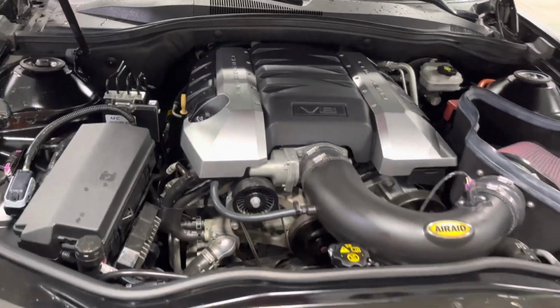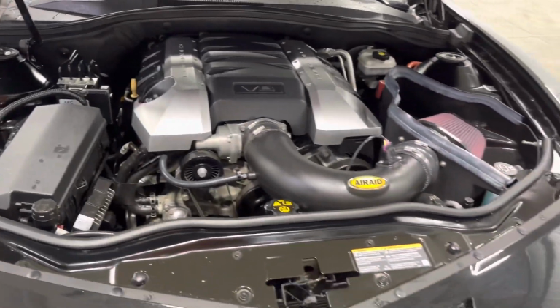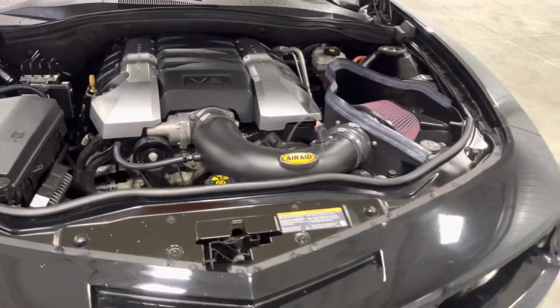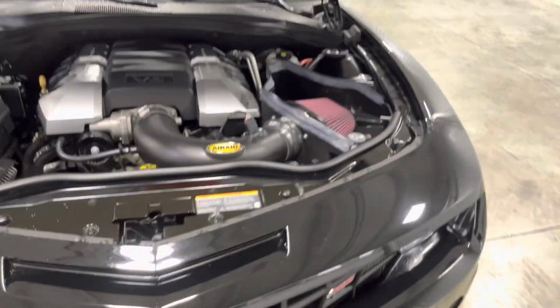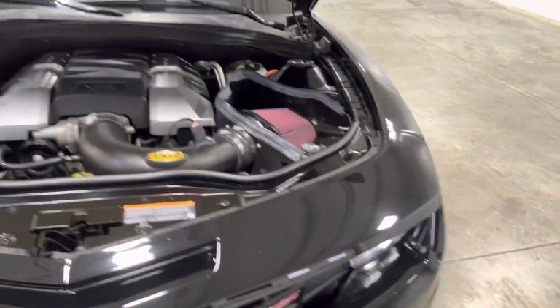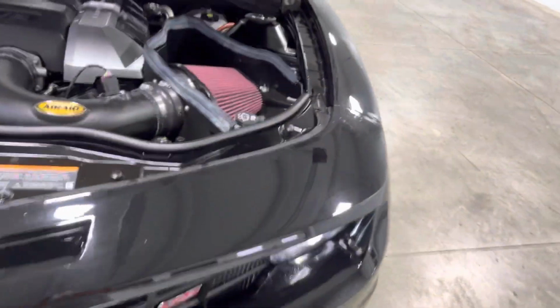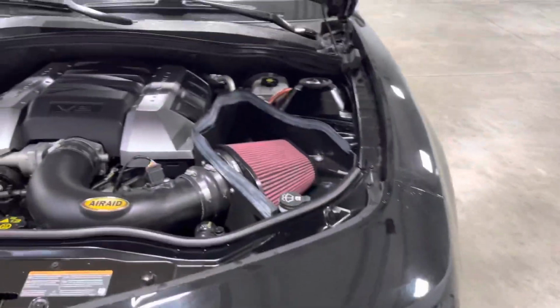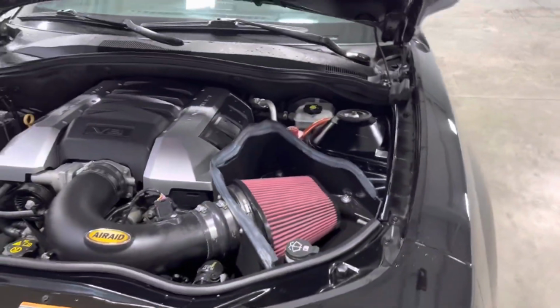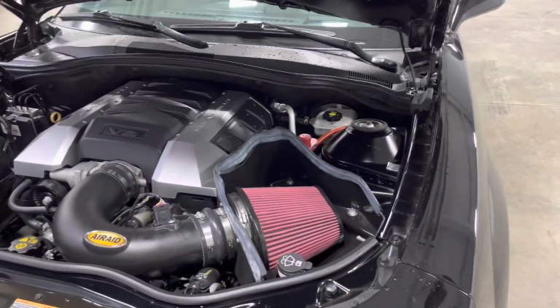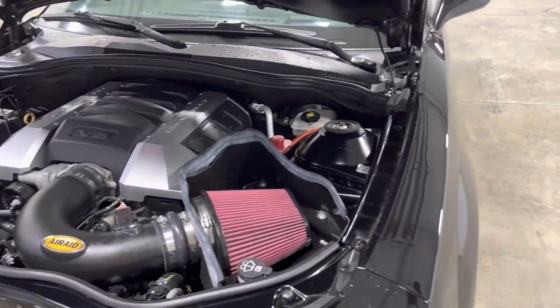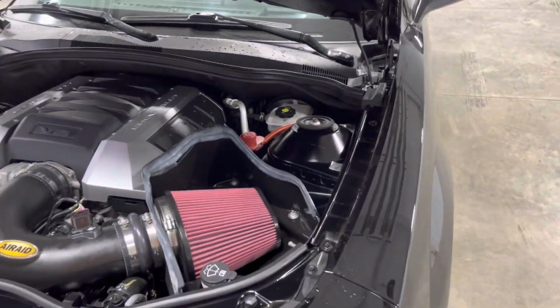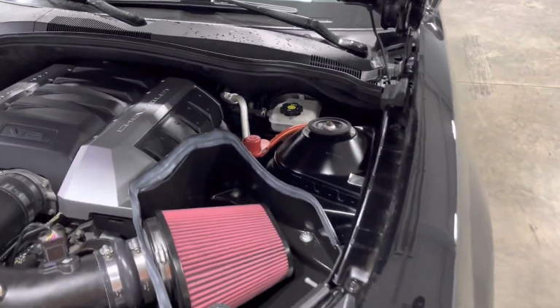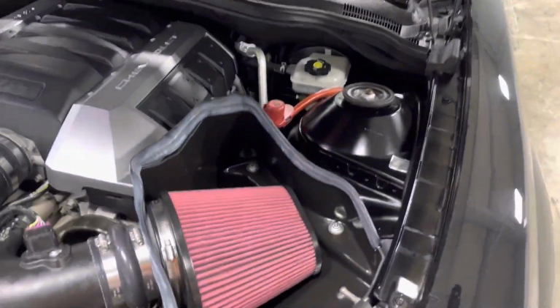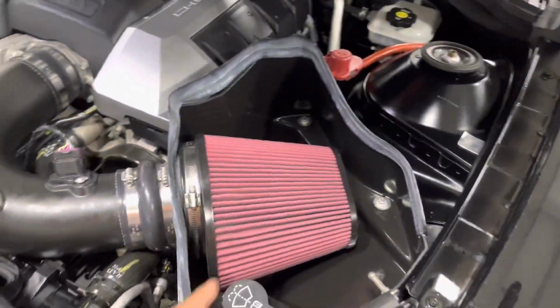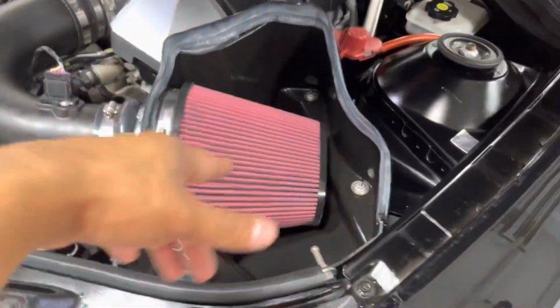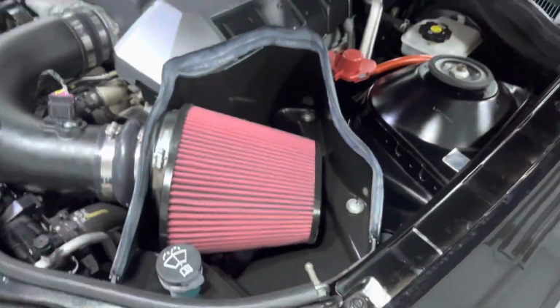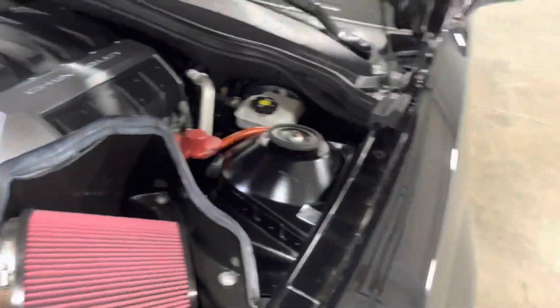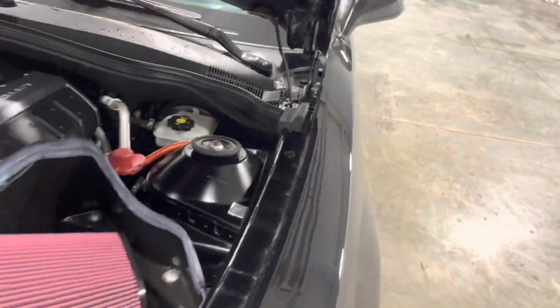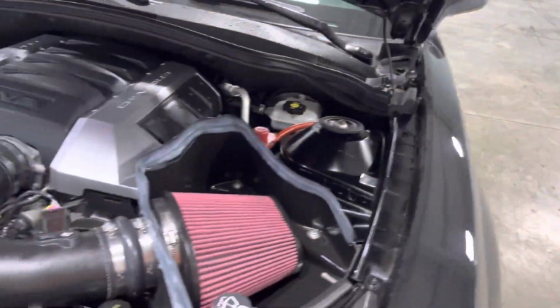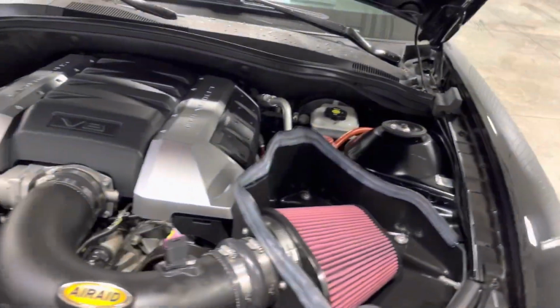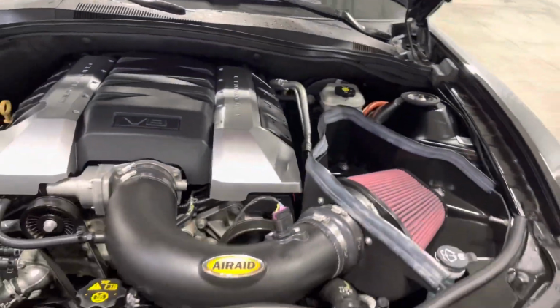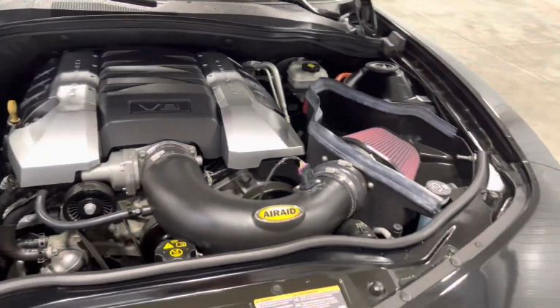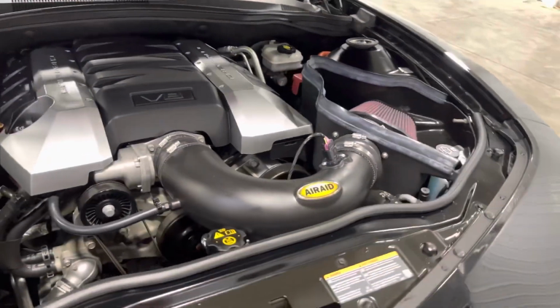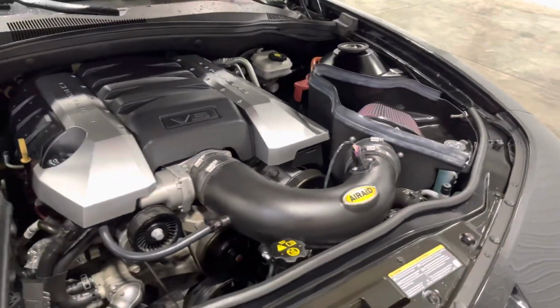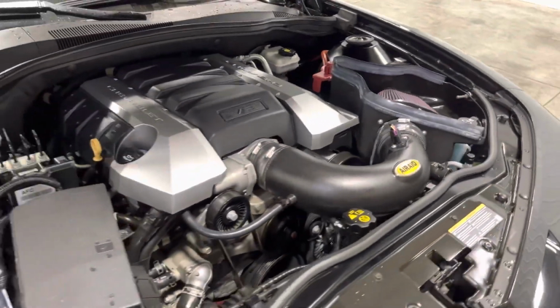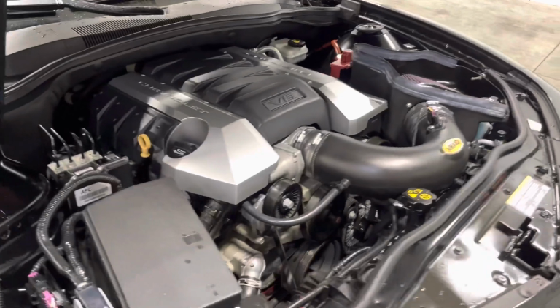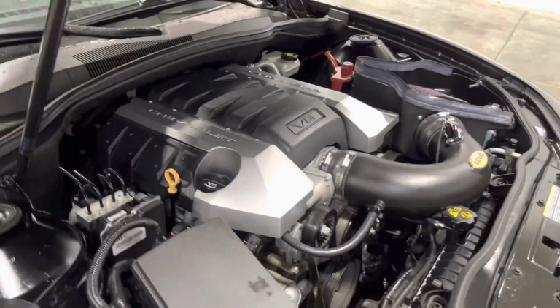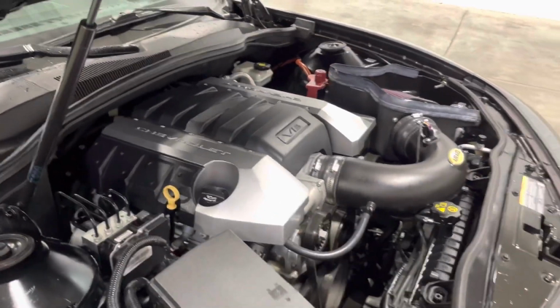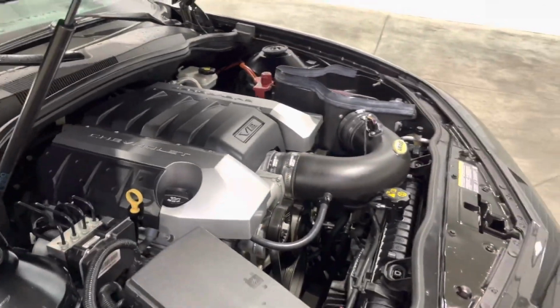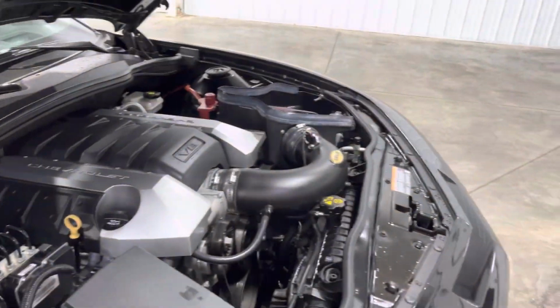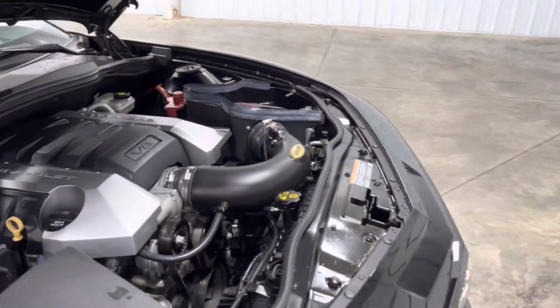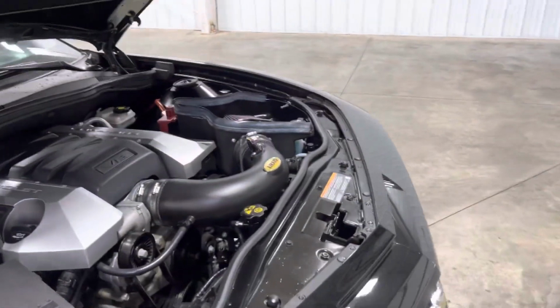You got the 6.2-liter V8 — I almost said 5.2, what is wrong with me — and as you guys can see, you got a nice cold air intake right here. Looks really good, in great condition, well taken care of and well maintained.